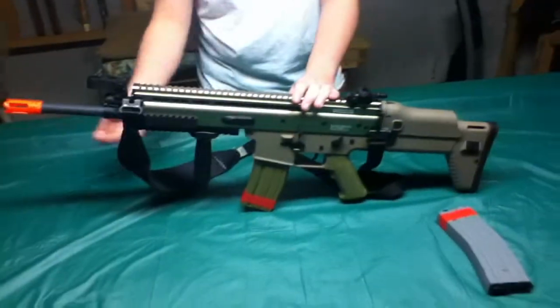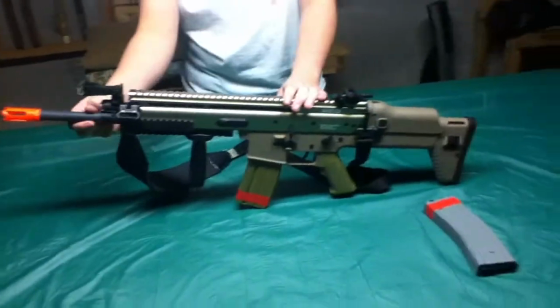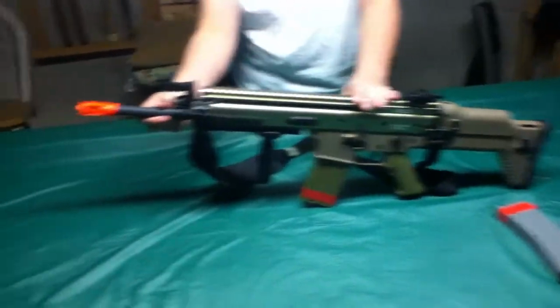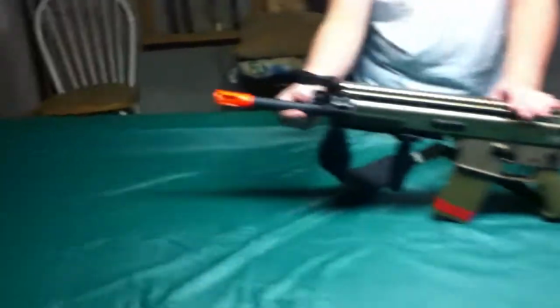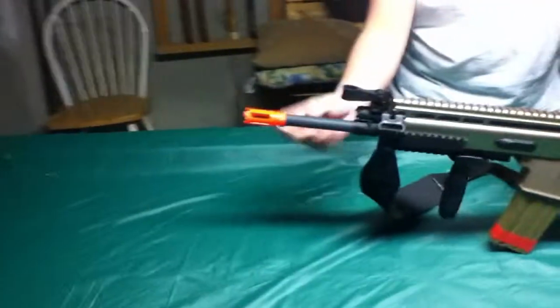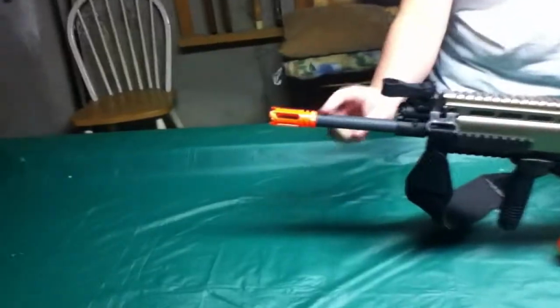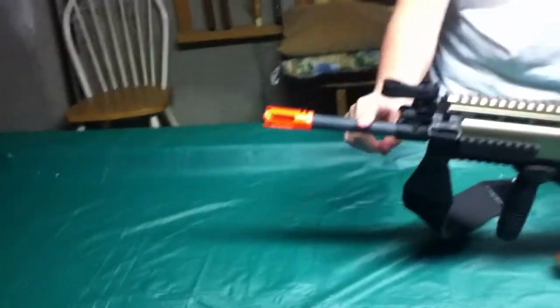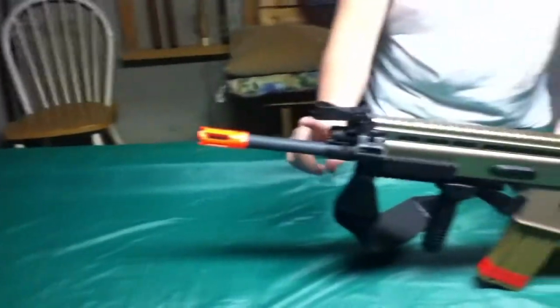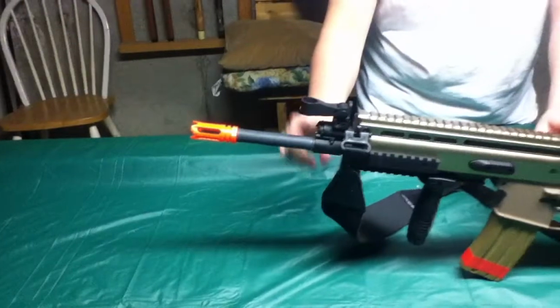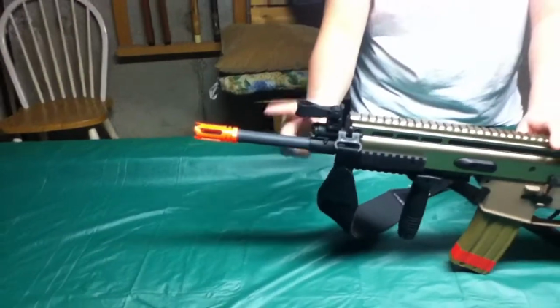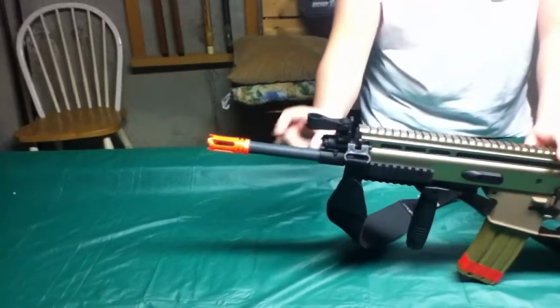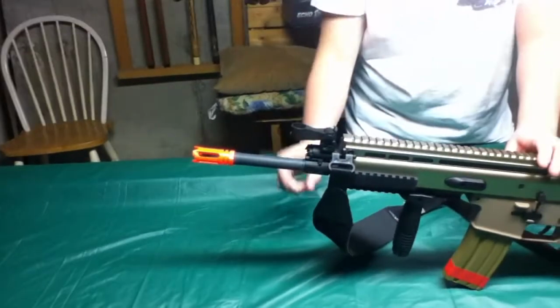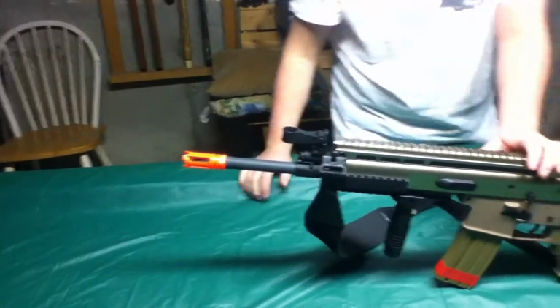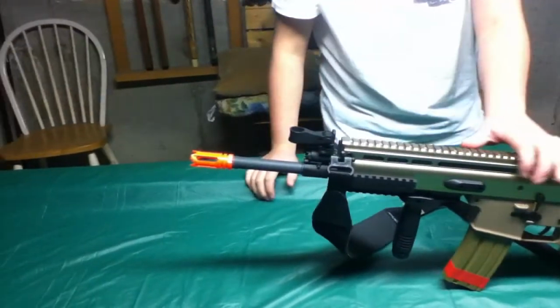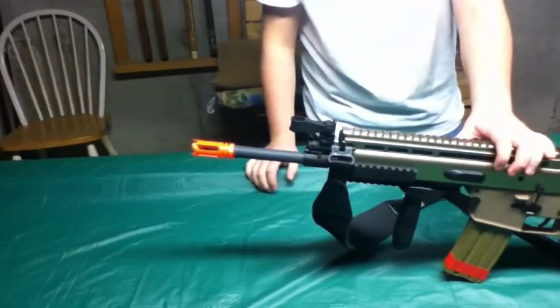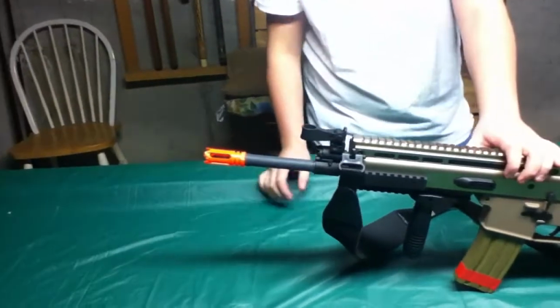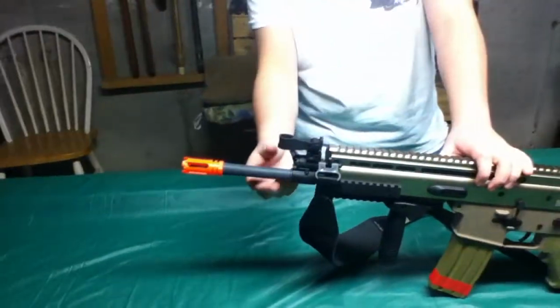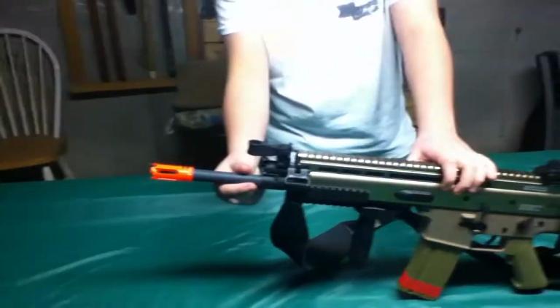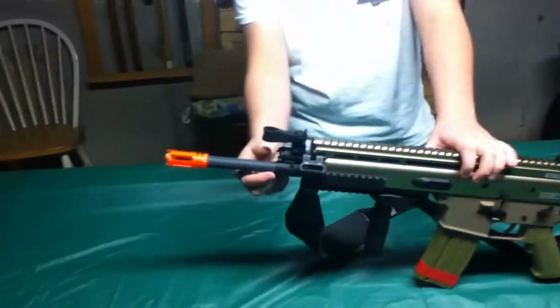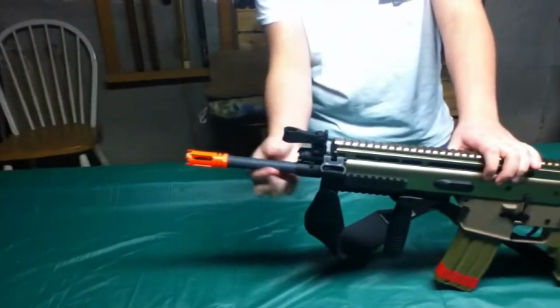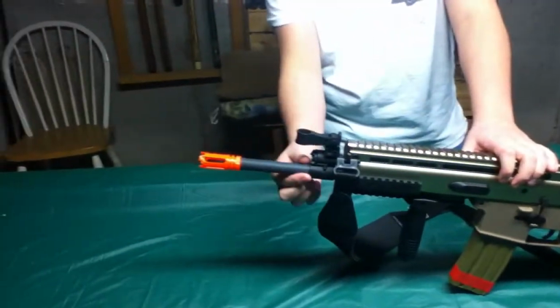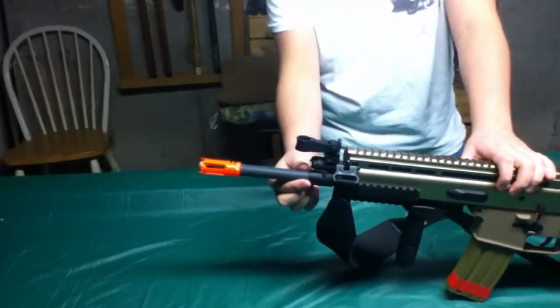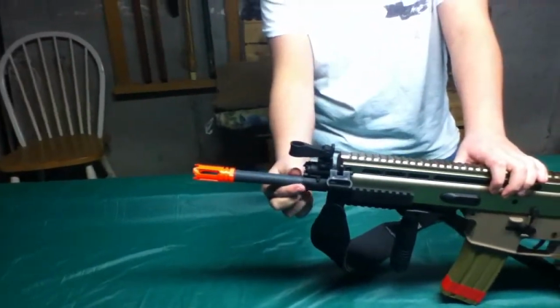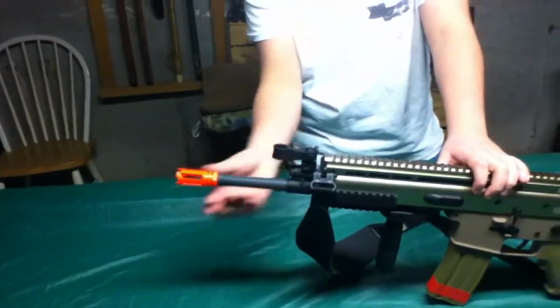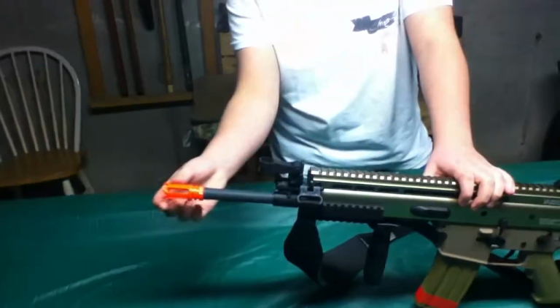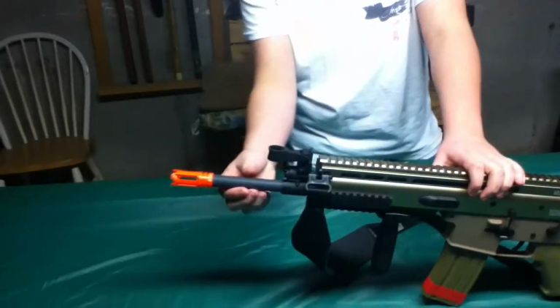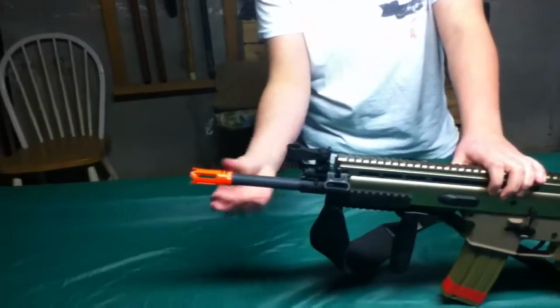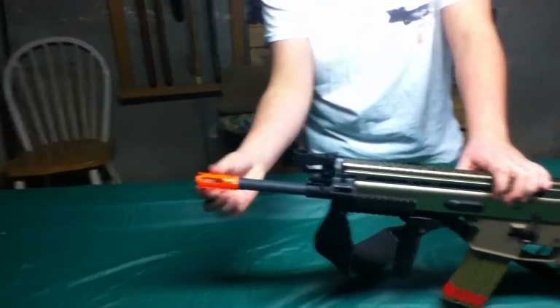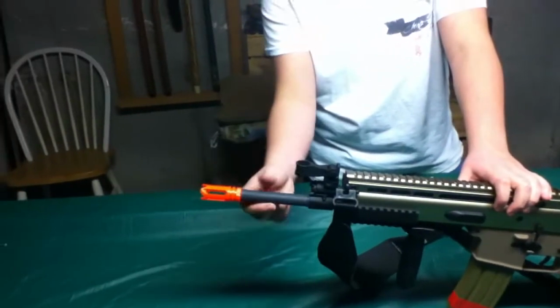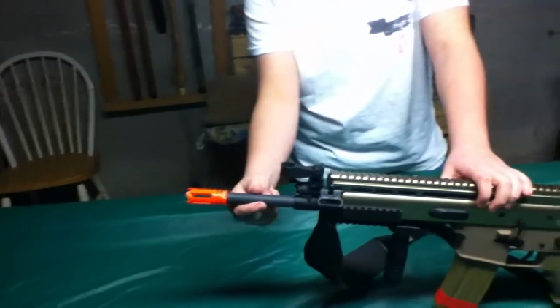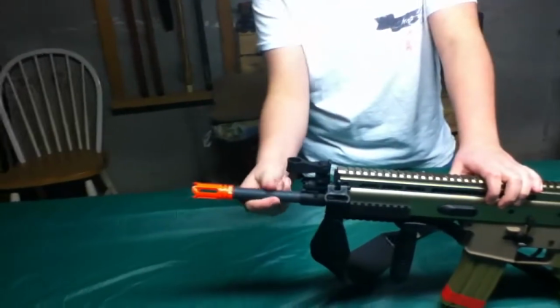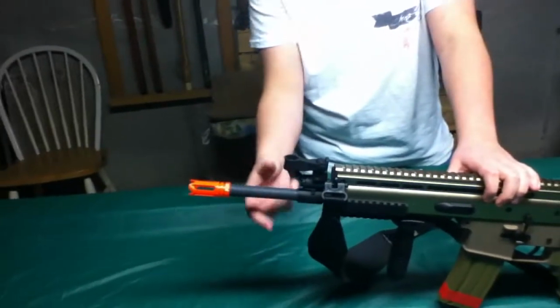Barrel extension. You do not have to glue the barrel extension on — it comes on already. Well, you just have to screw it on.